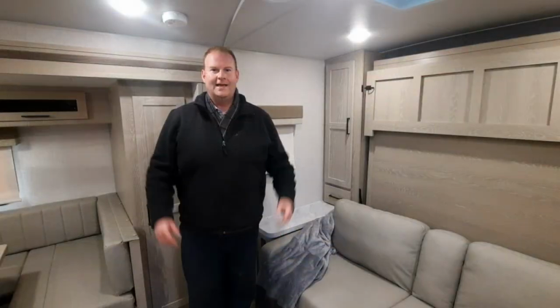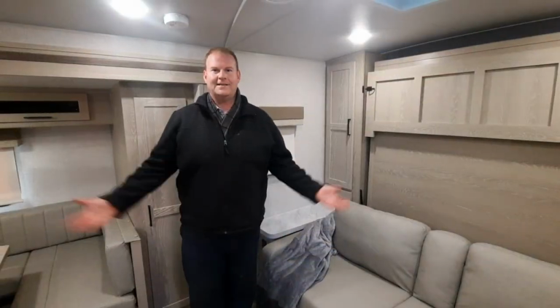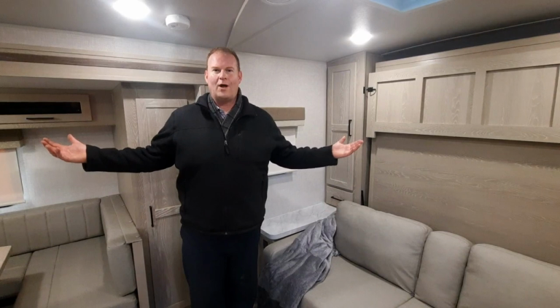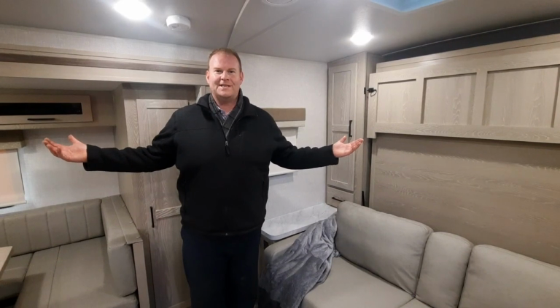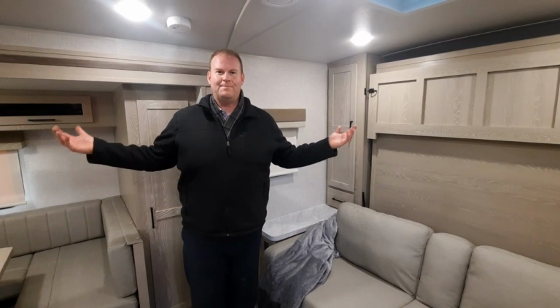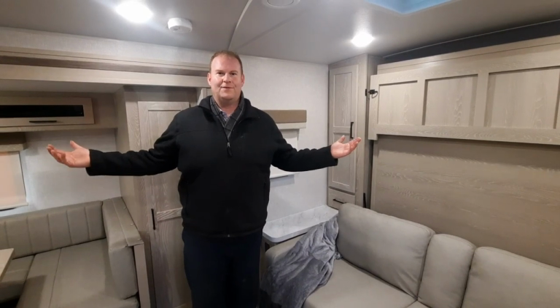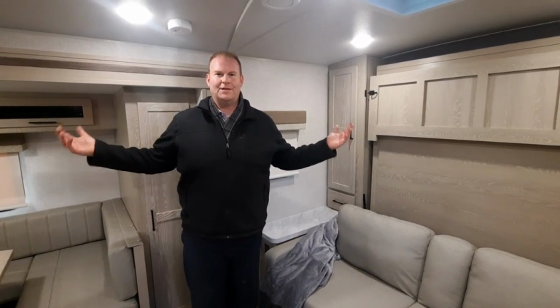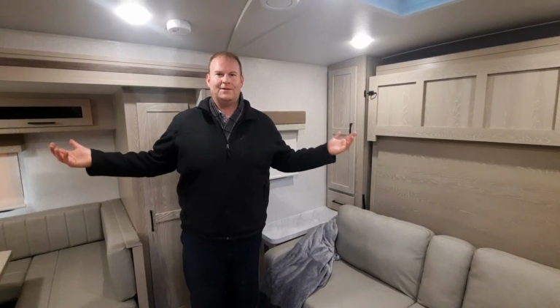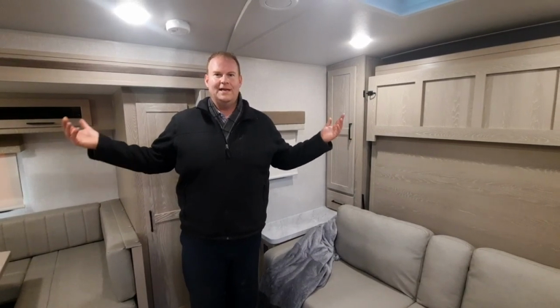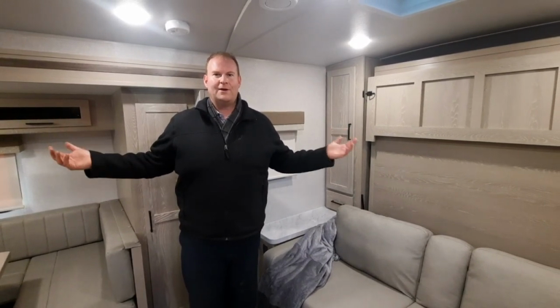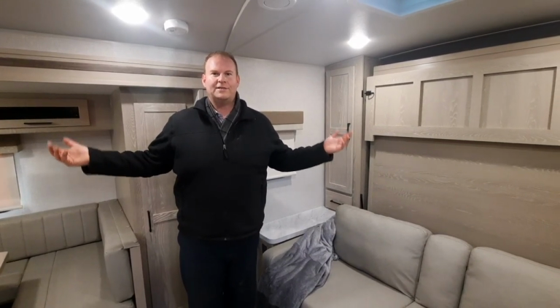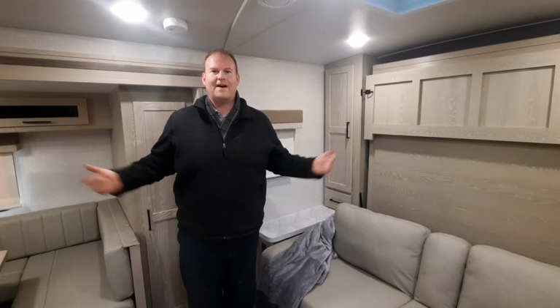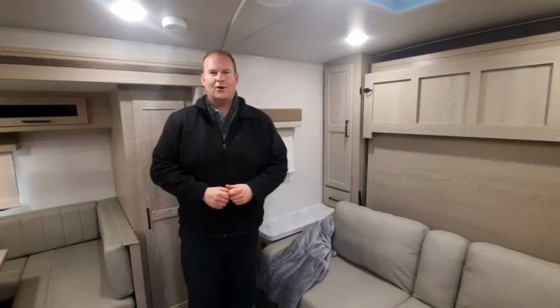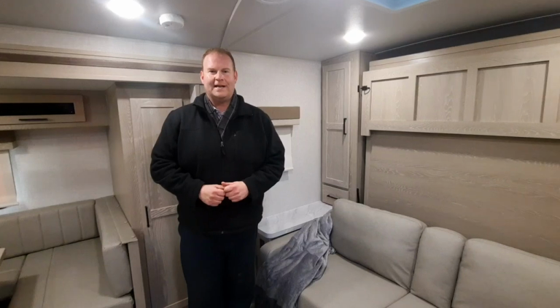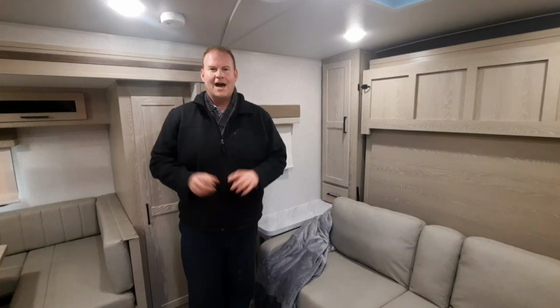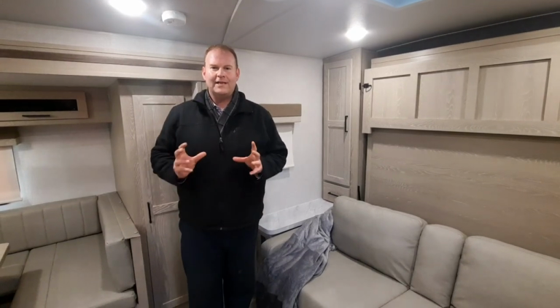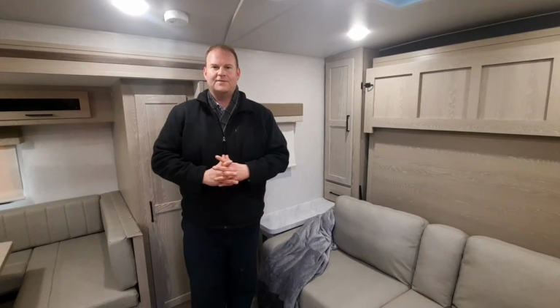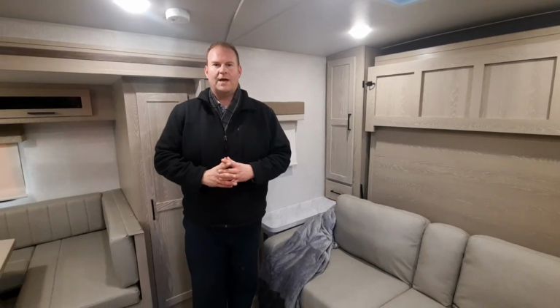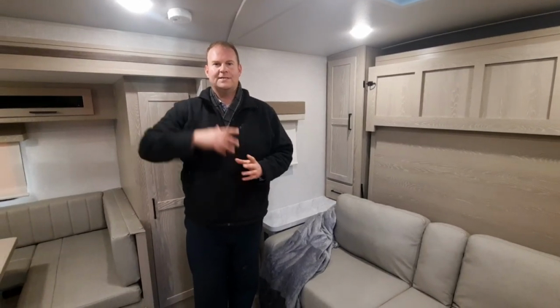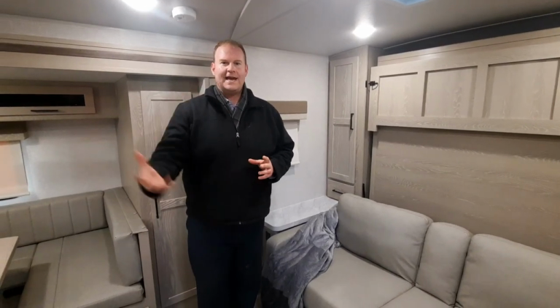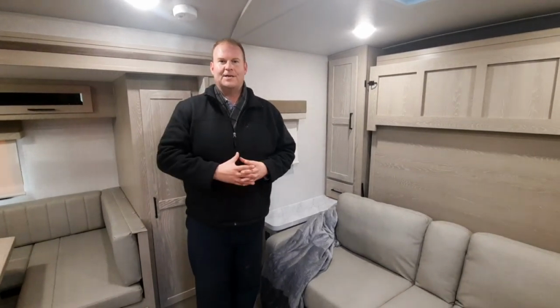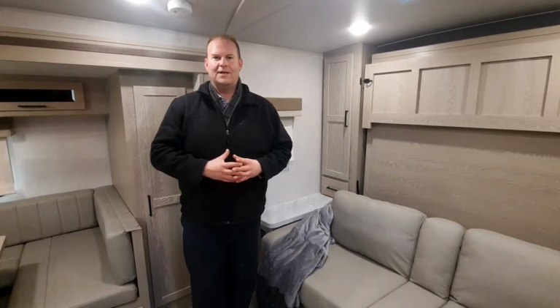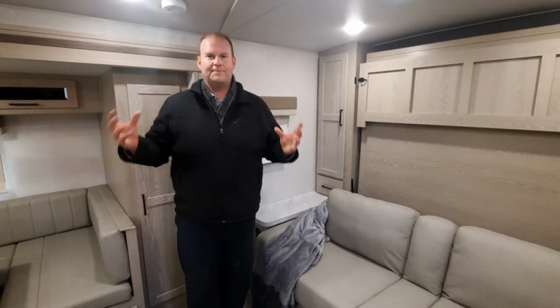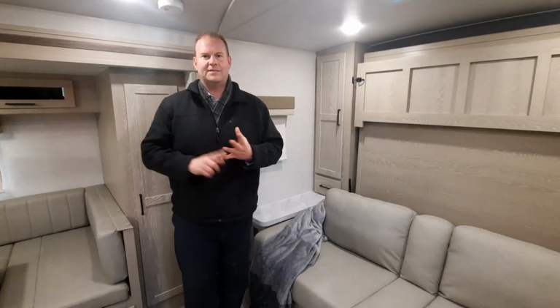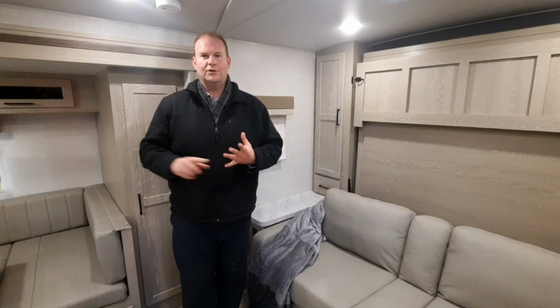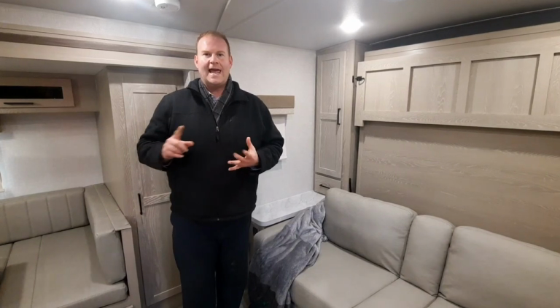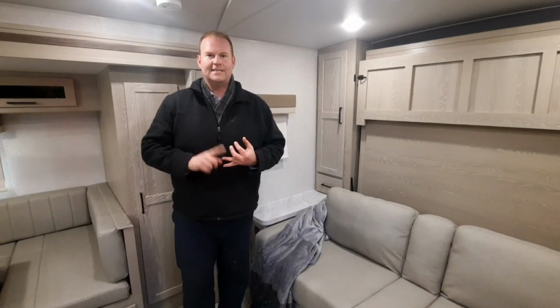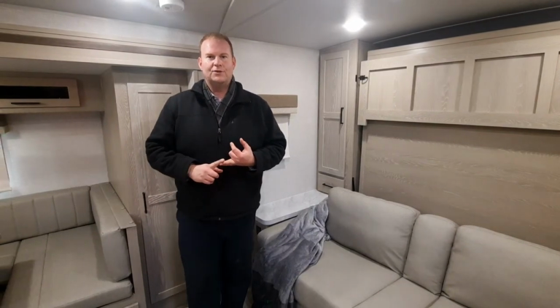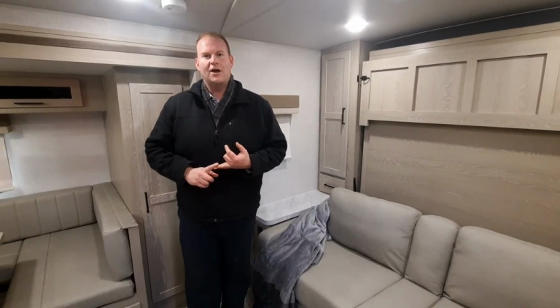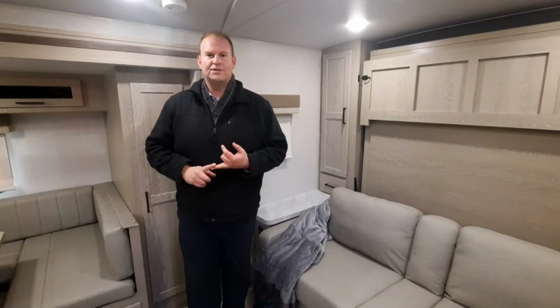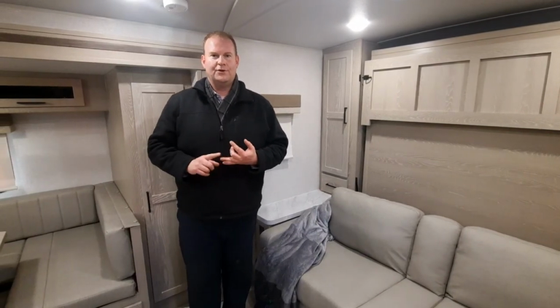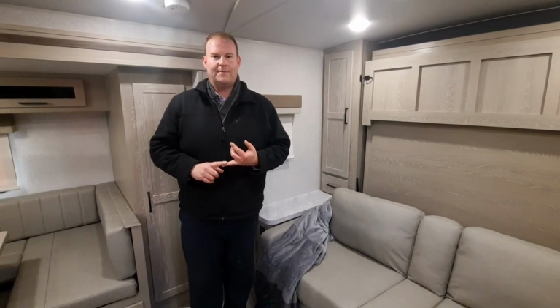Welcome inside the beautiful 2023 Microlite 25BRDS. I really like this floor plan because it helps out with space, storage, and some of those utility options for you and your family.